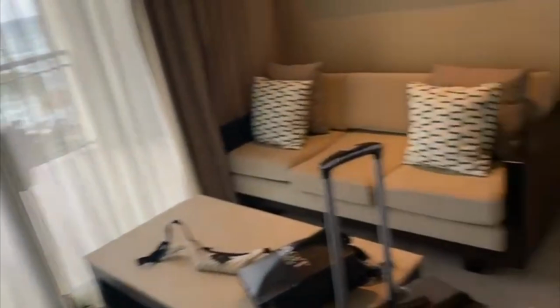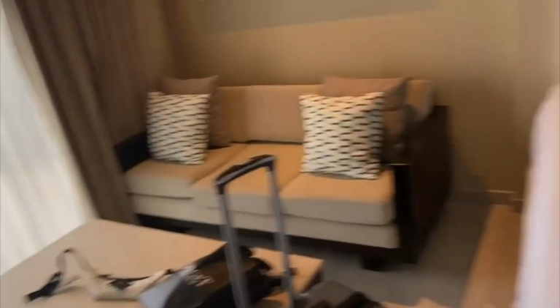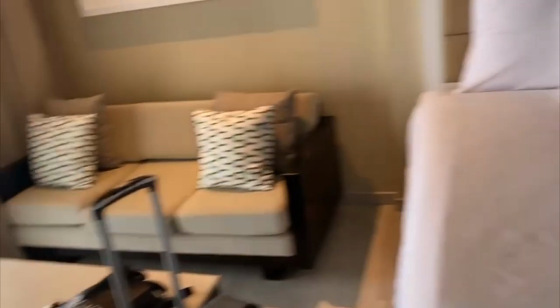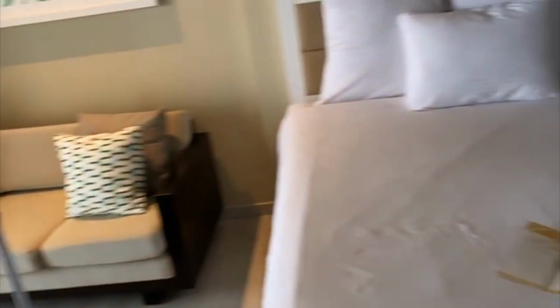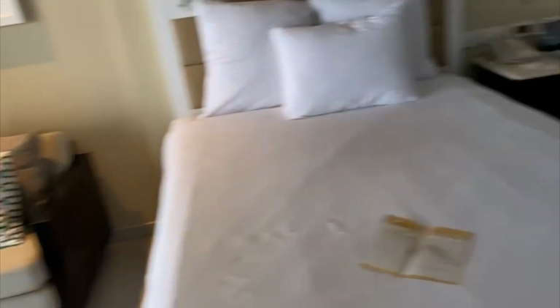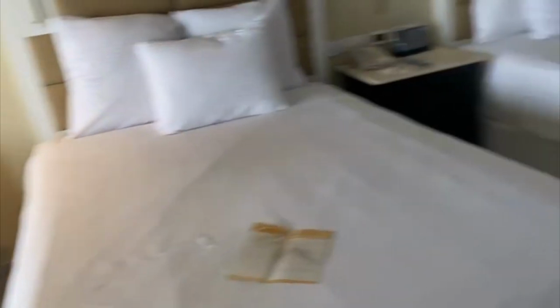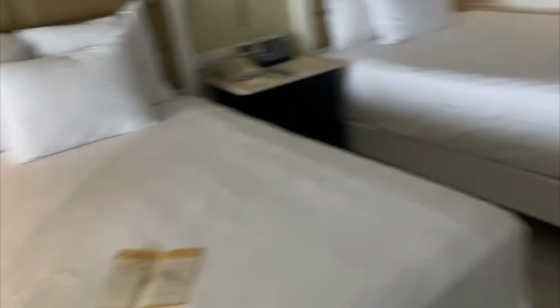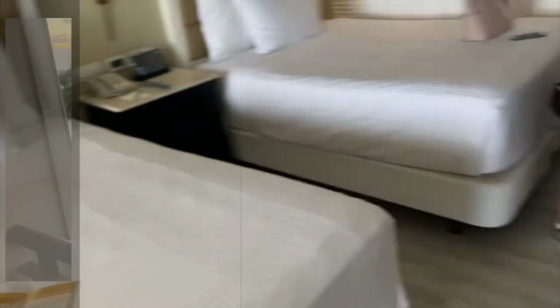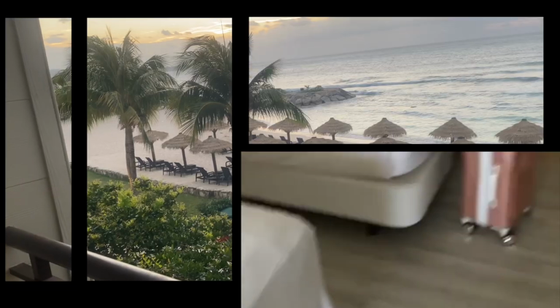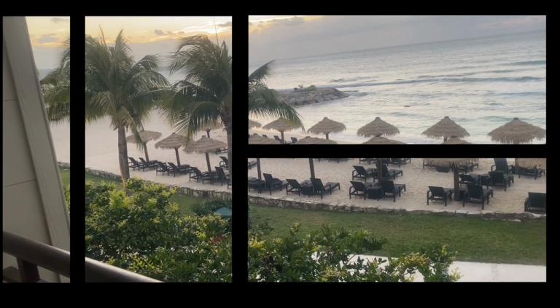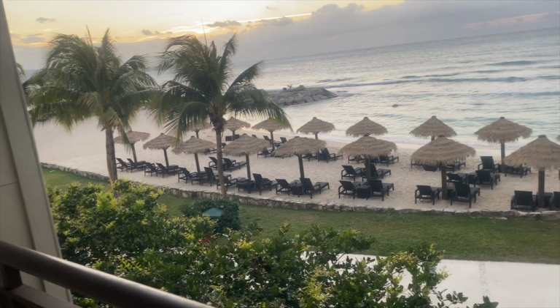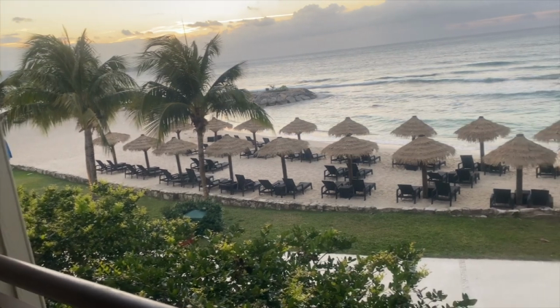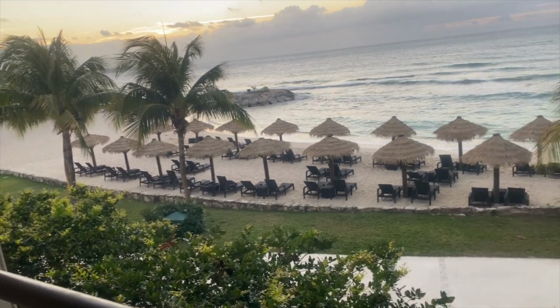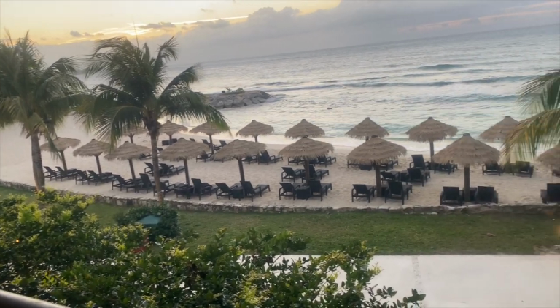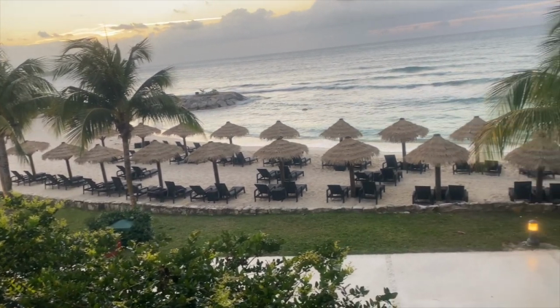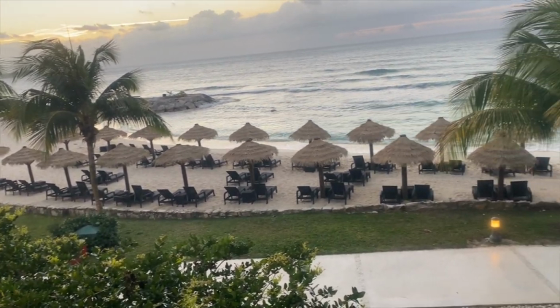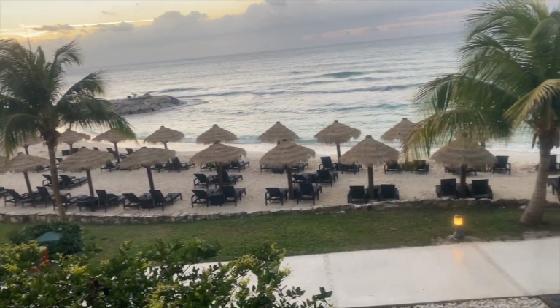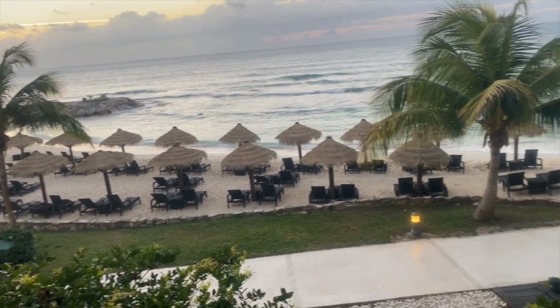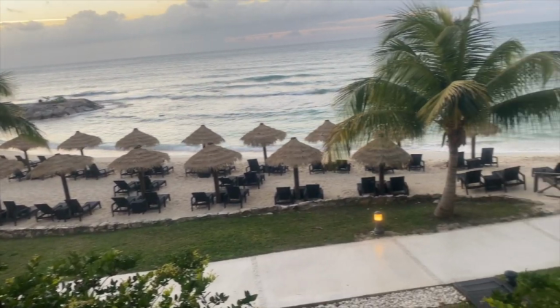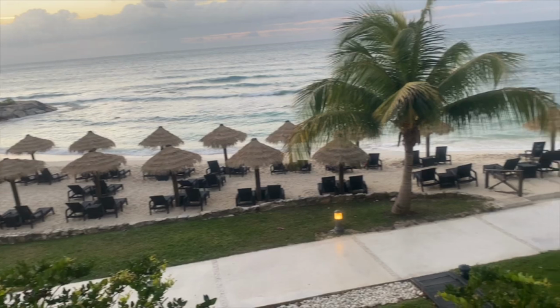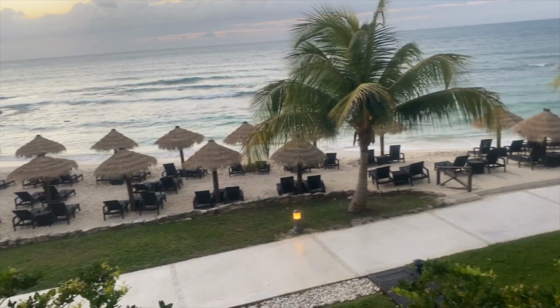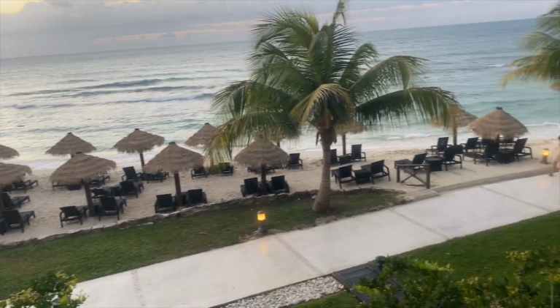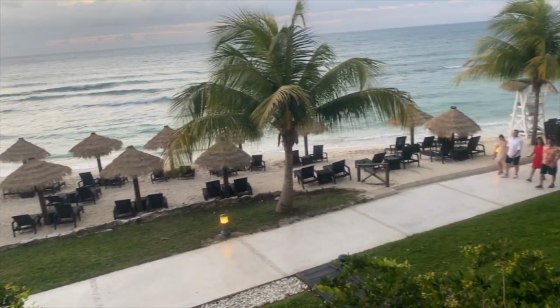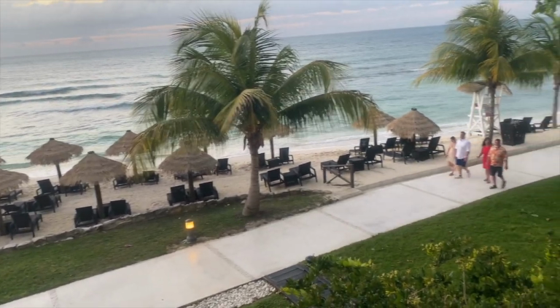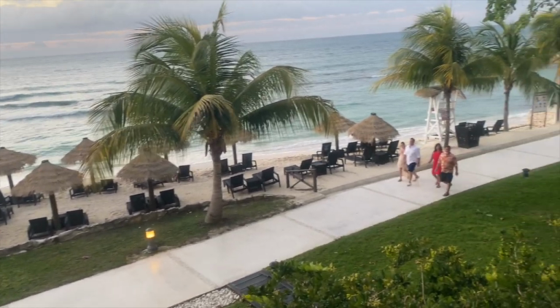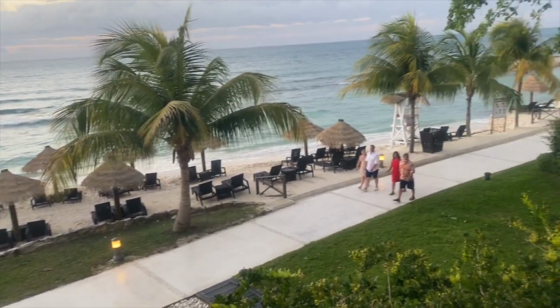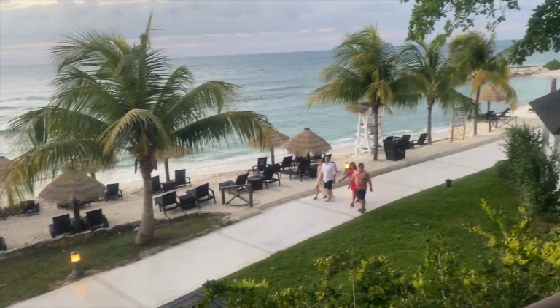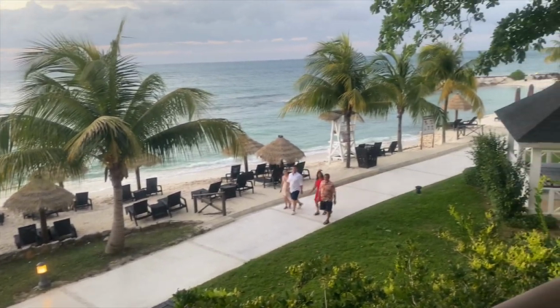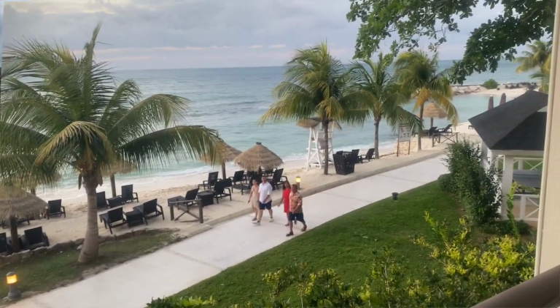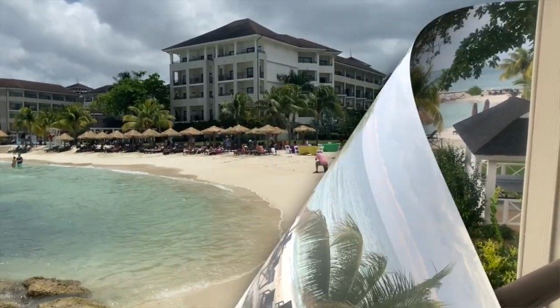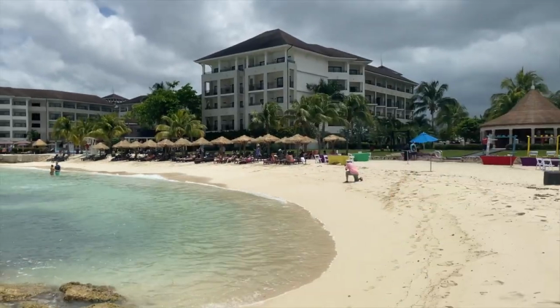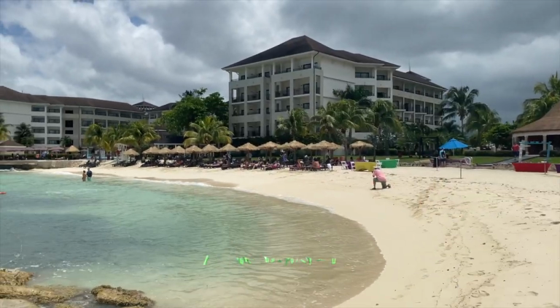One last look at their room, and this was their view. They were on the second floor, but the view was obviously ocean view and it was very, very nice.